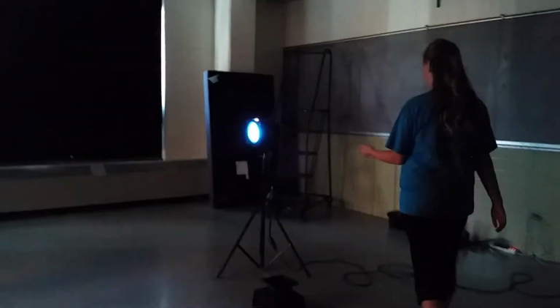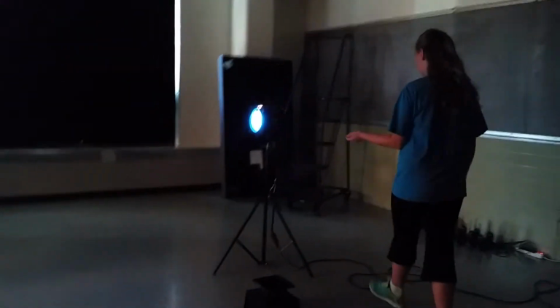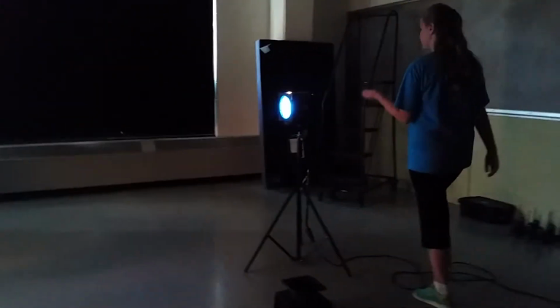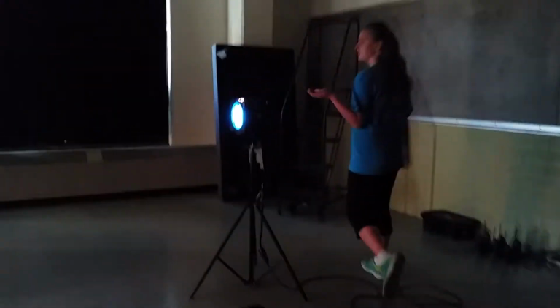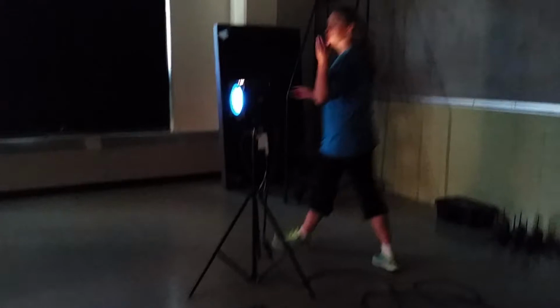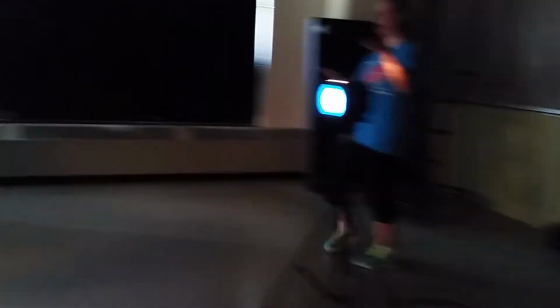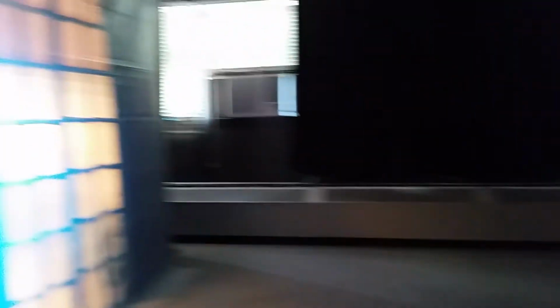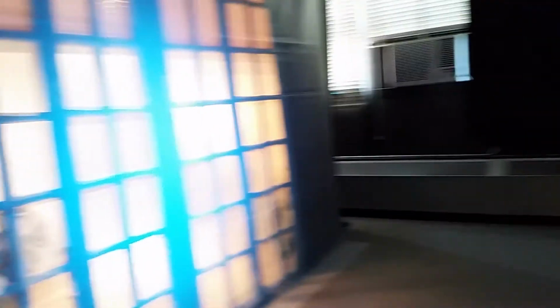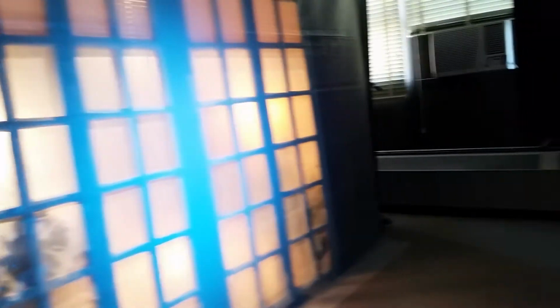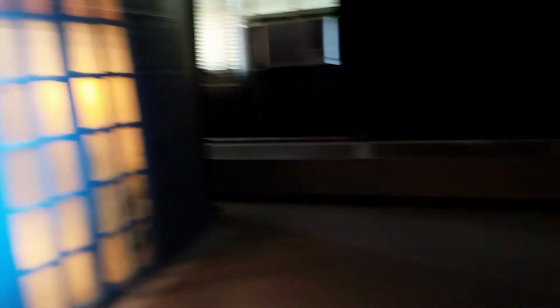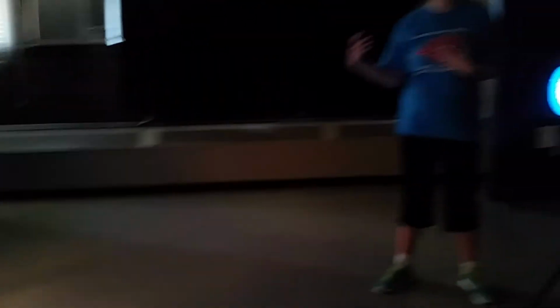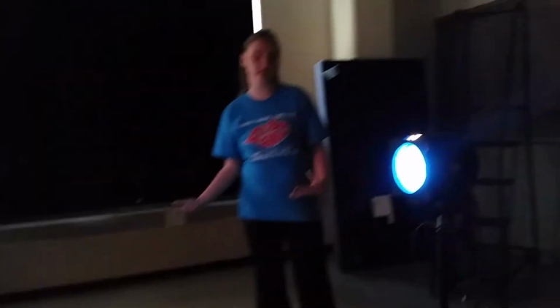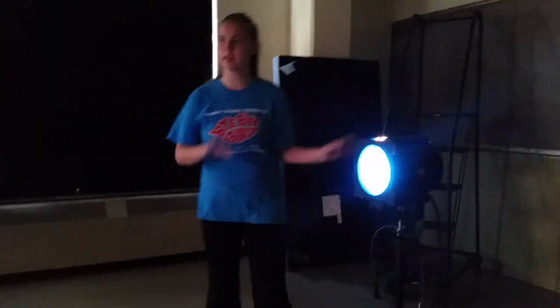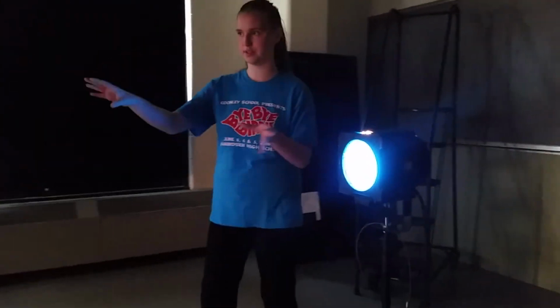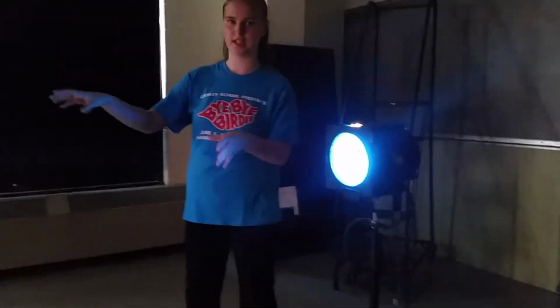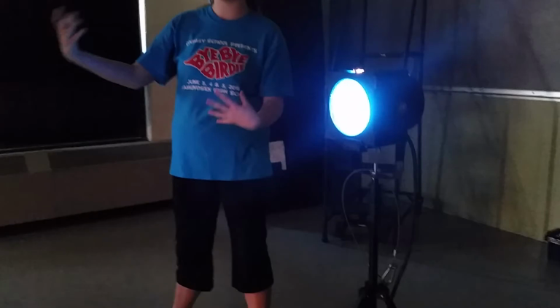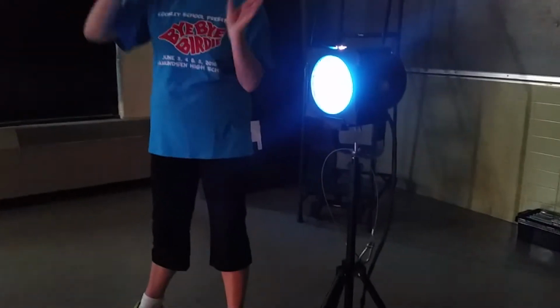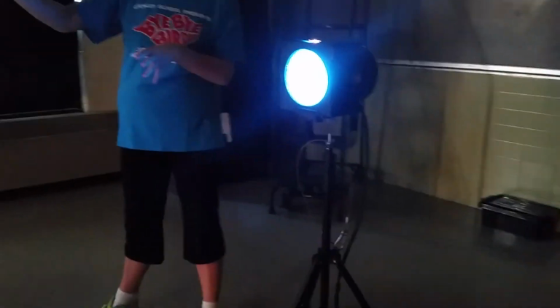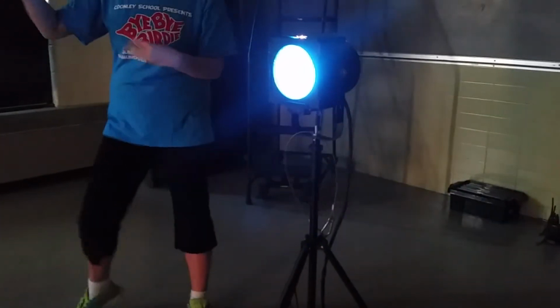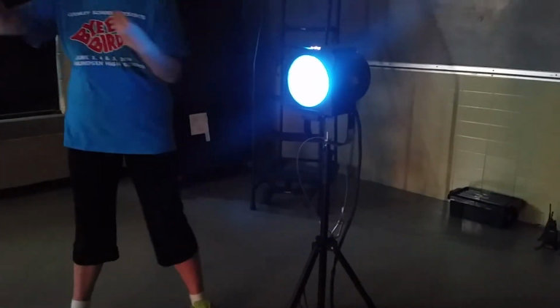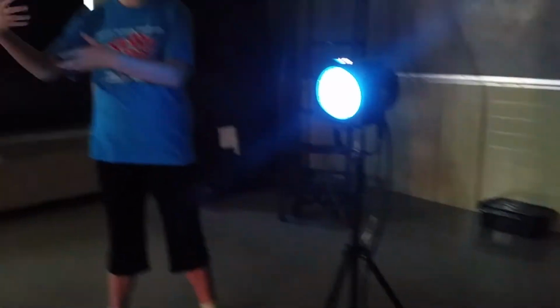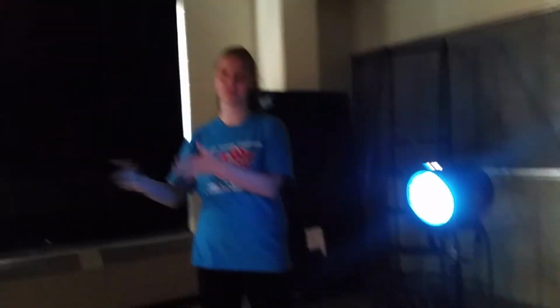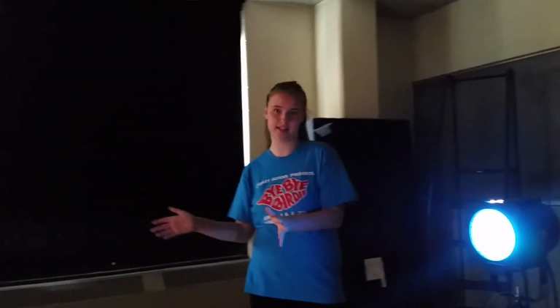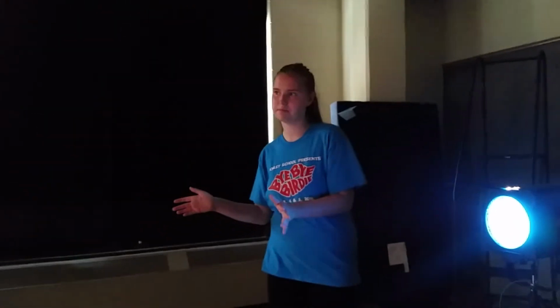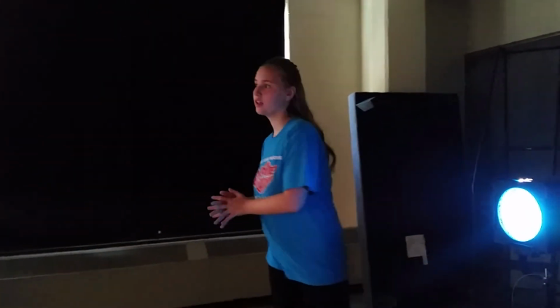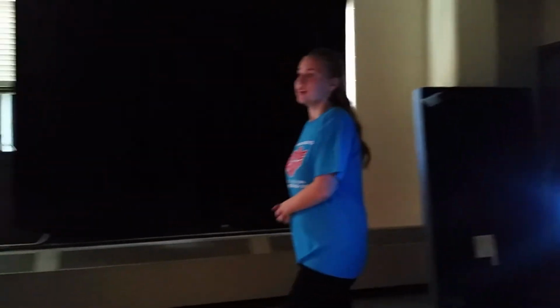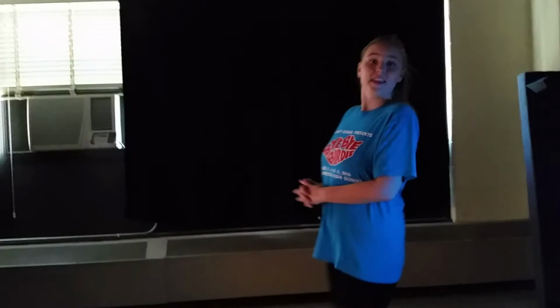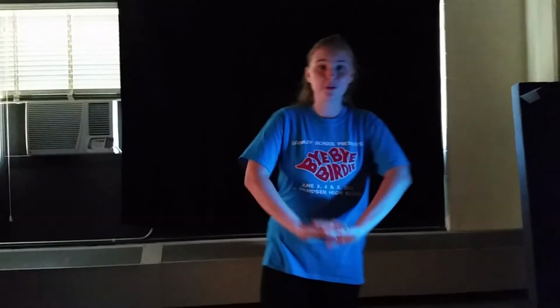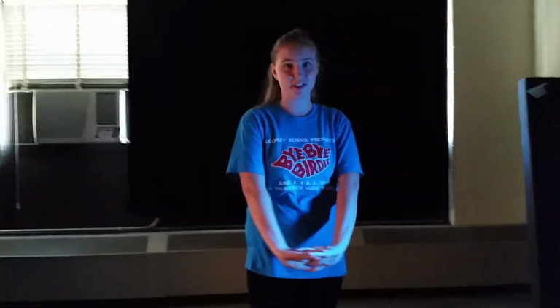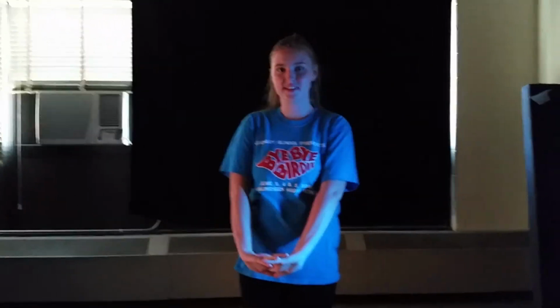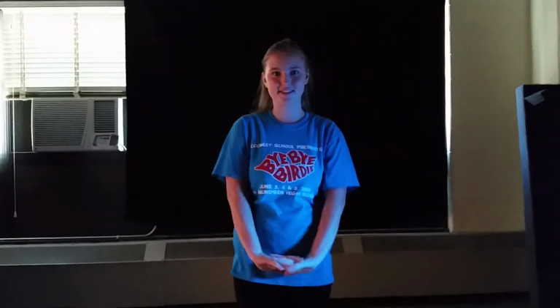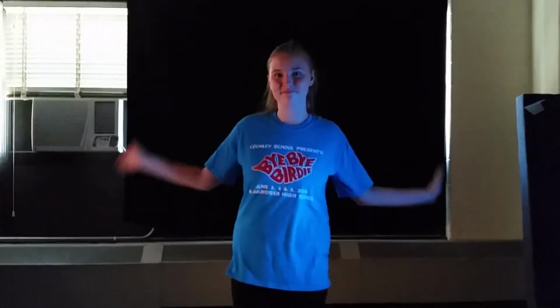This has a blue gel over it because the scene takes place at night — it produces the moonlight and it gives us a feel that it is night time. Thank you for watching this behind the scenes. Bye!